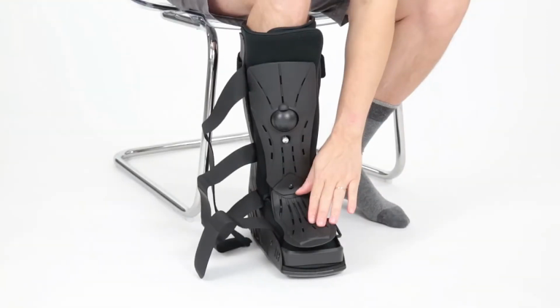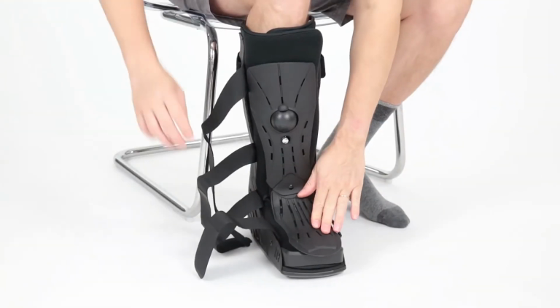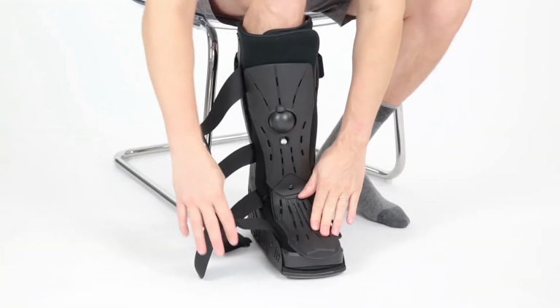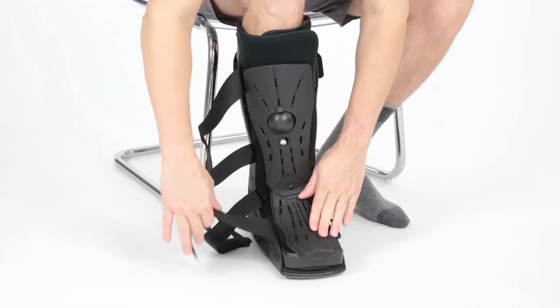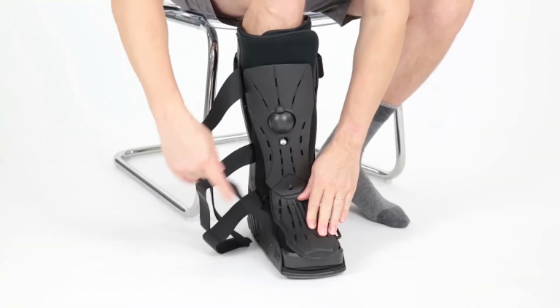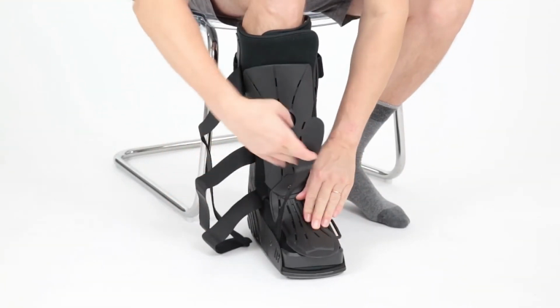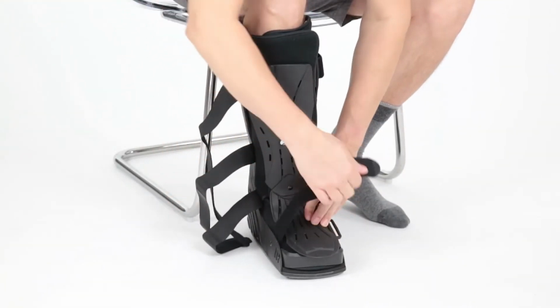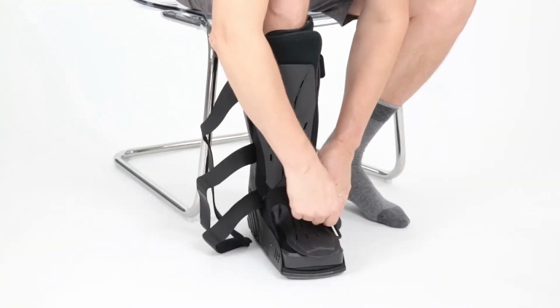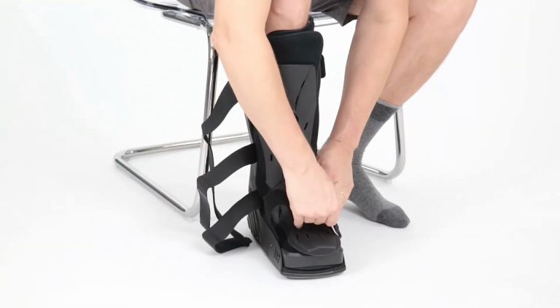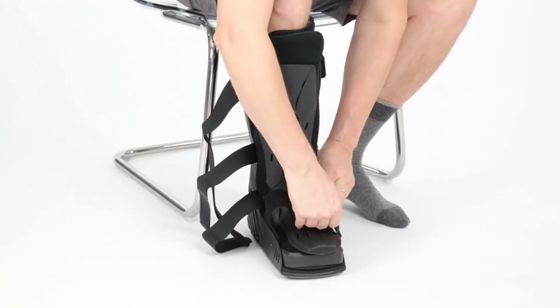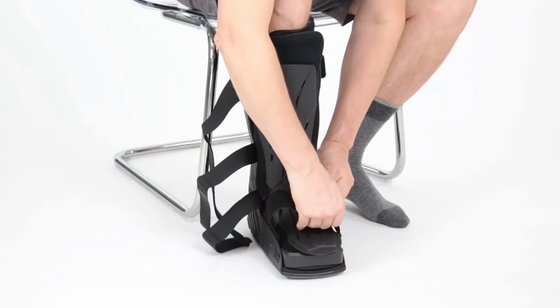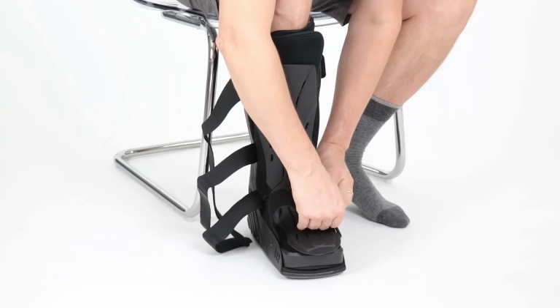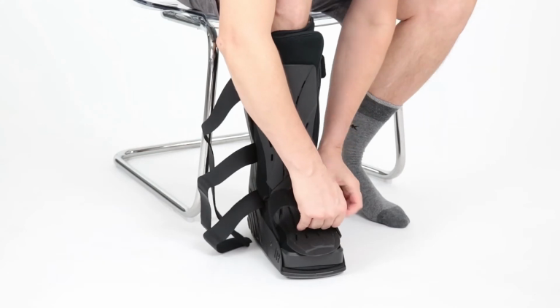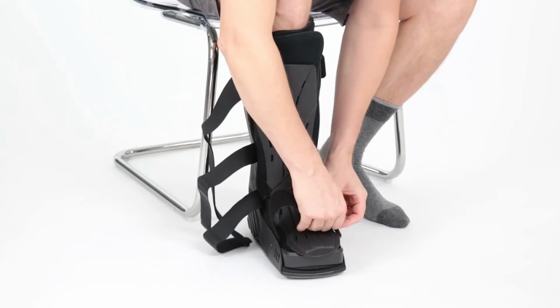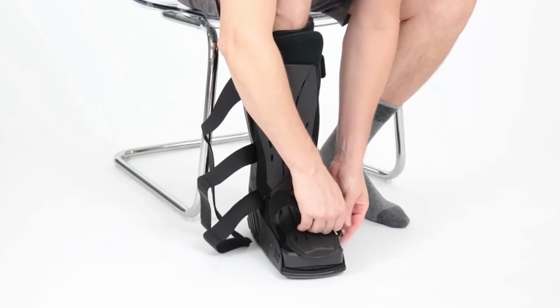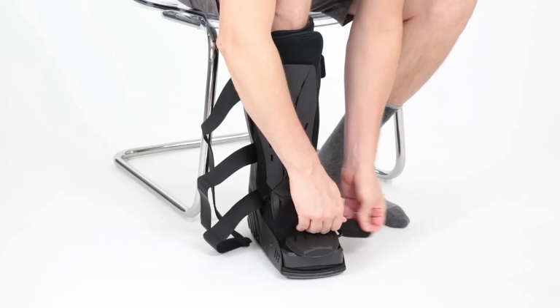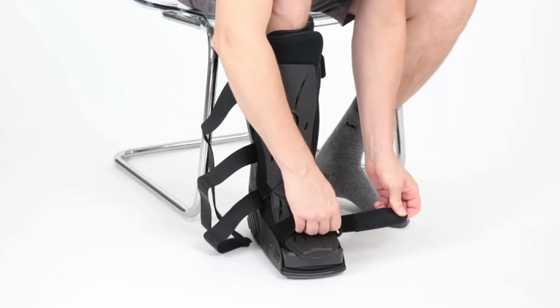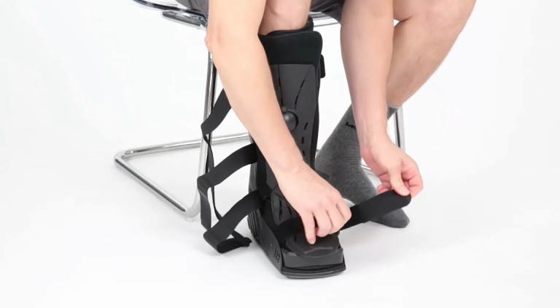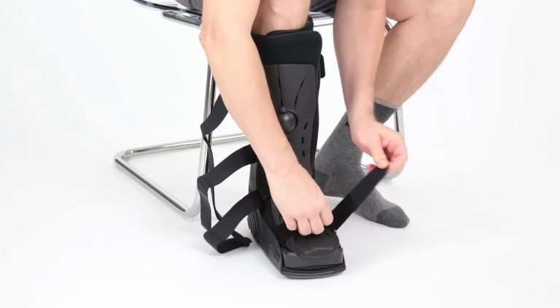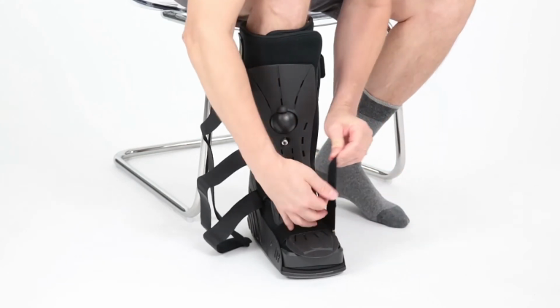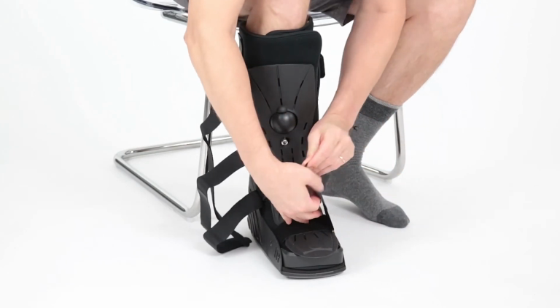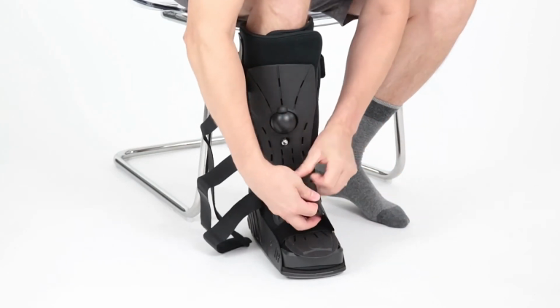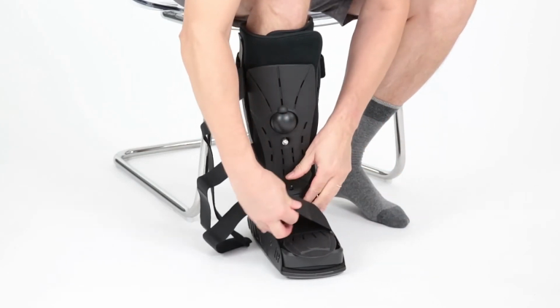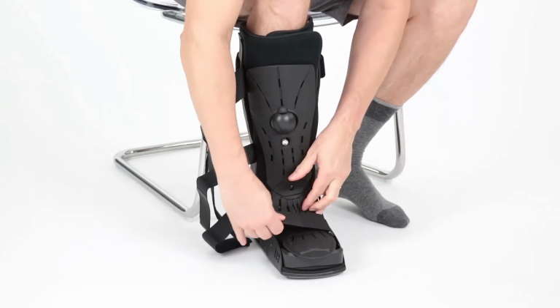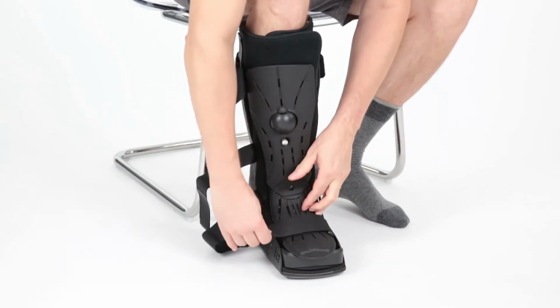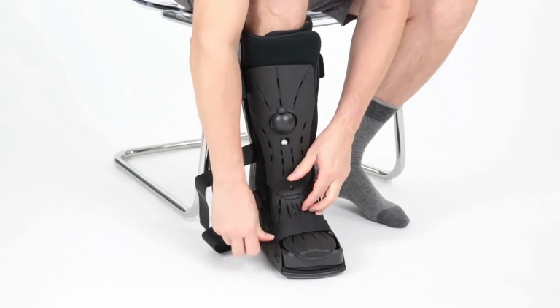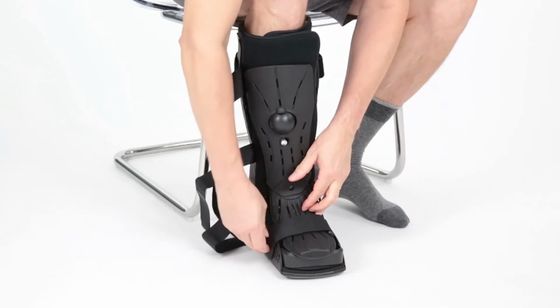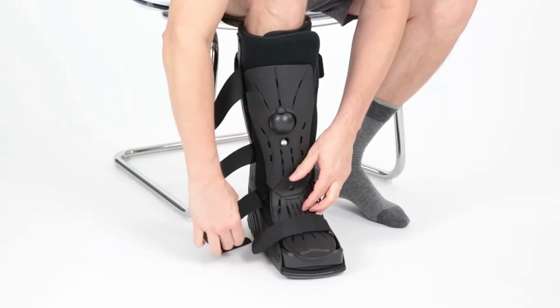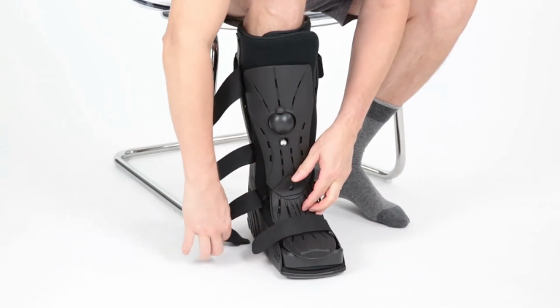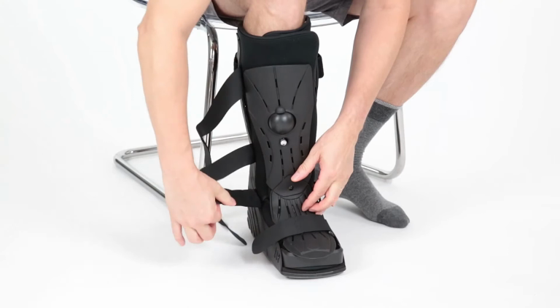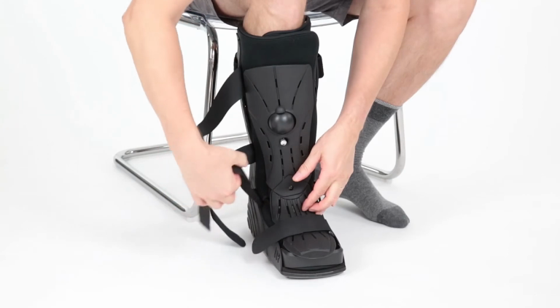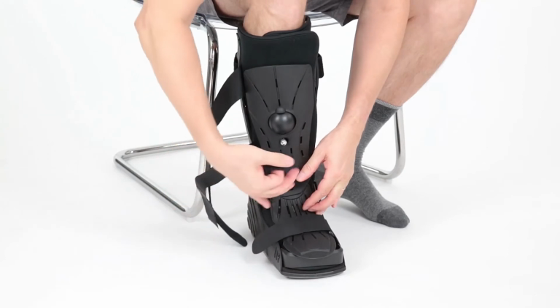Secure the outer straps from bottom to top and tighten to a comfortable fit. Do not over tighten.